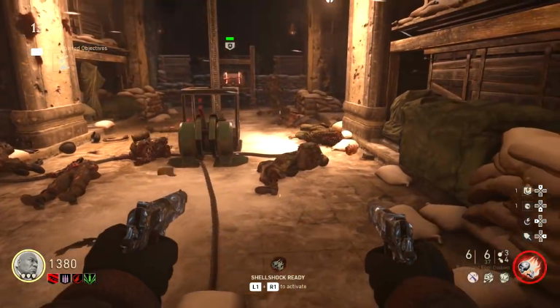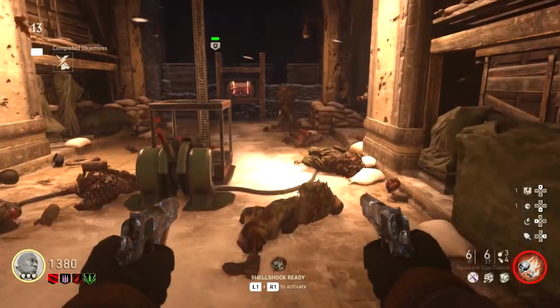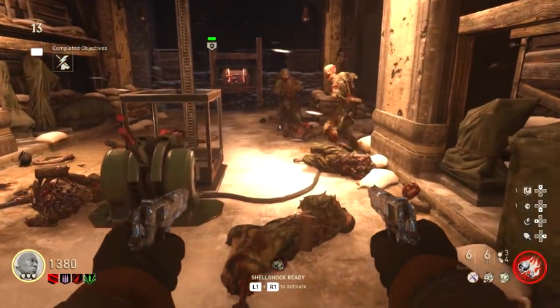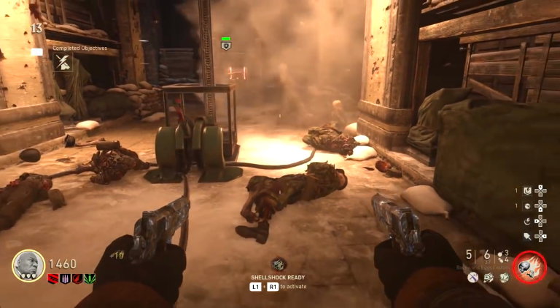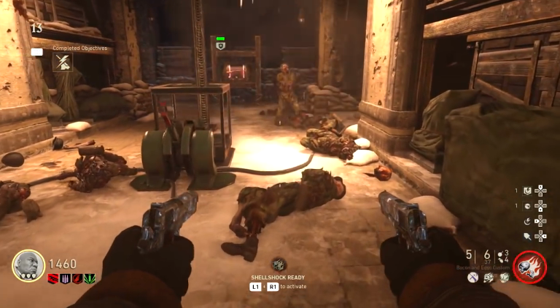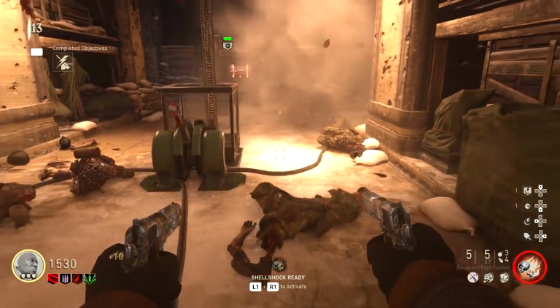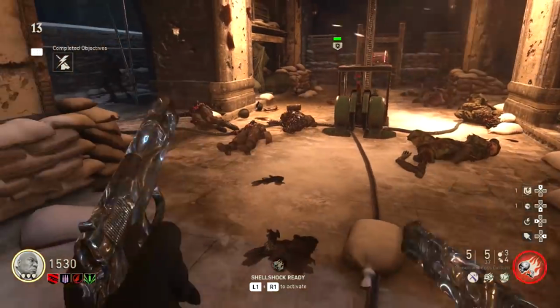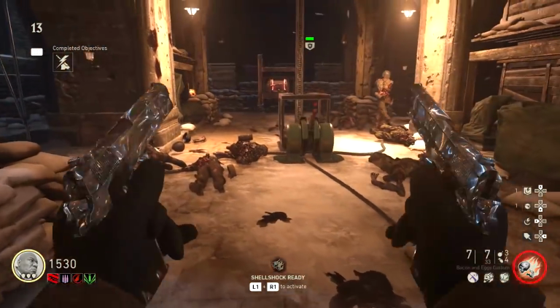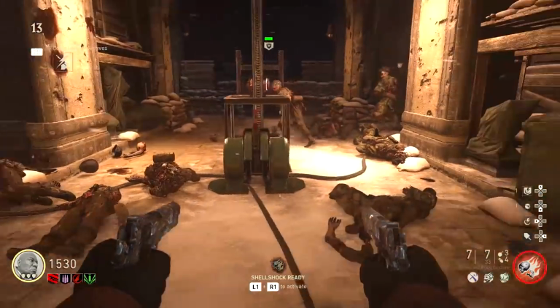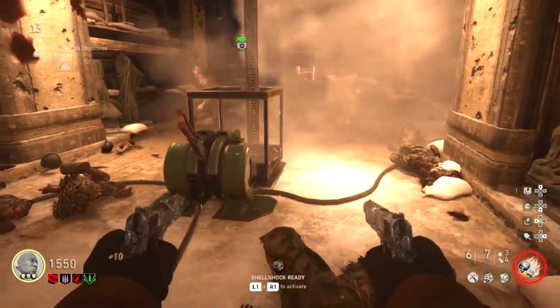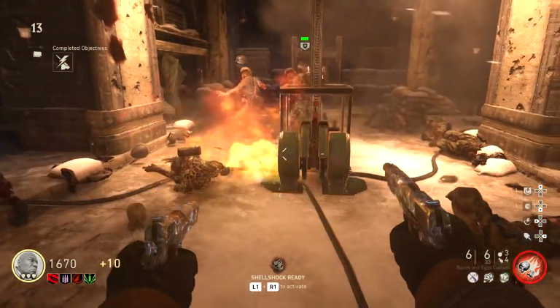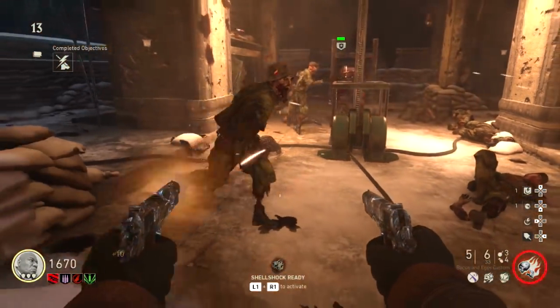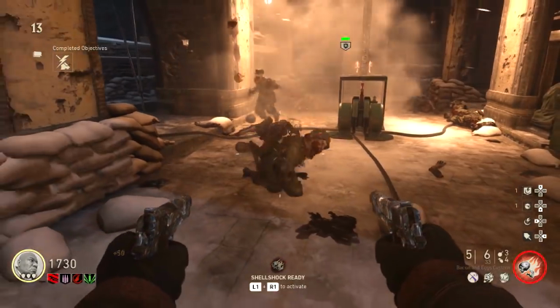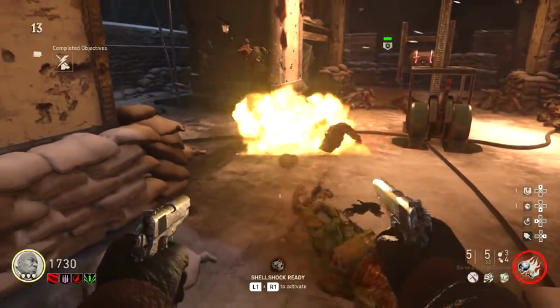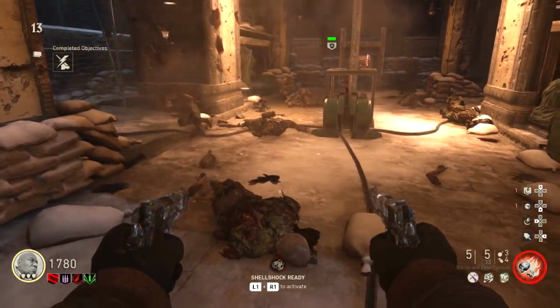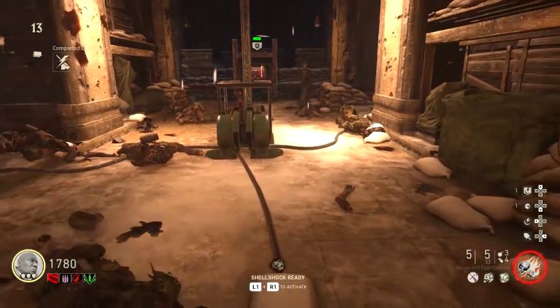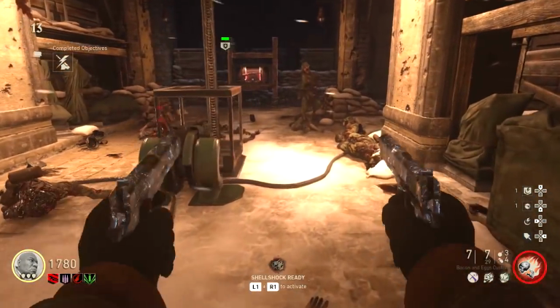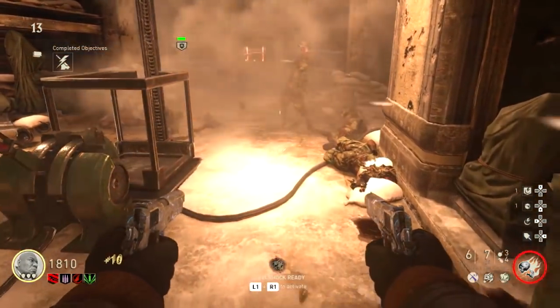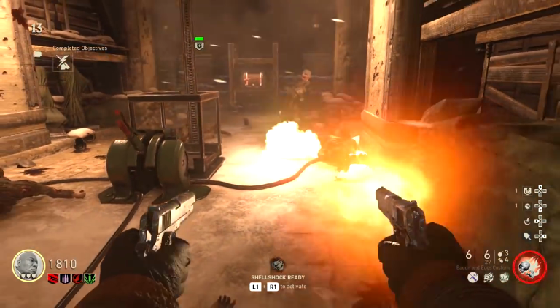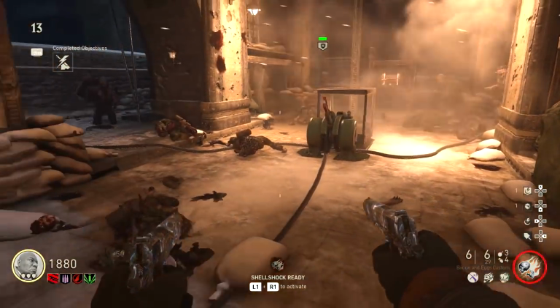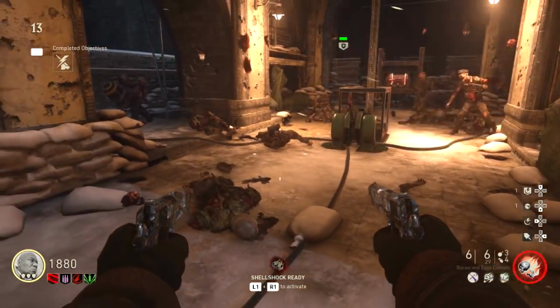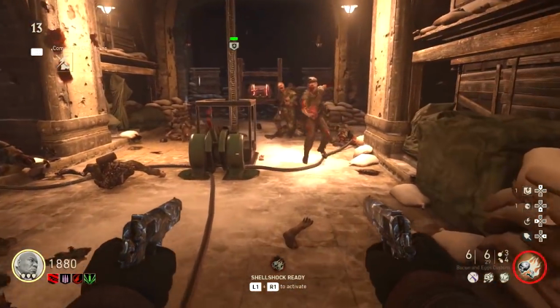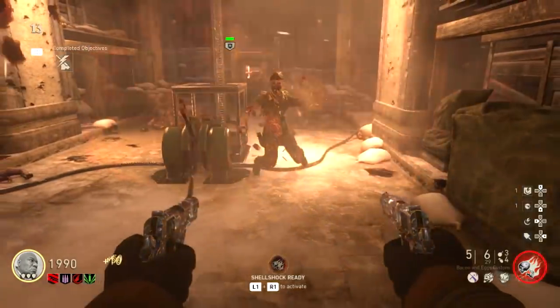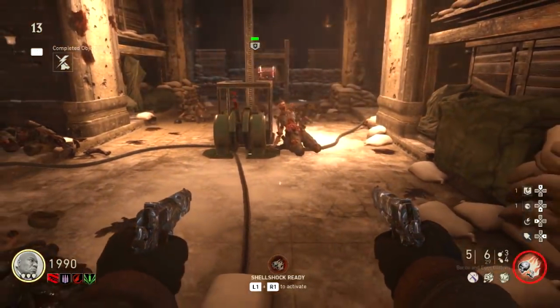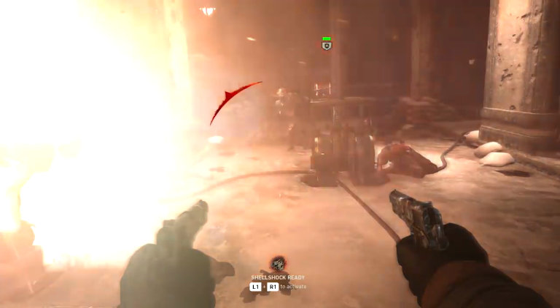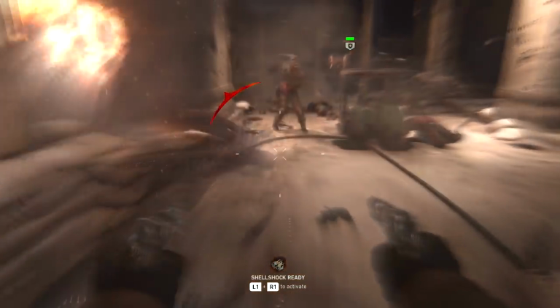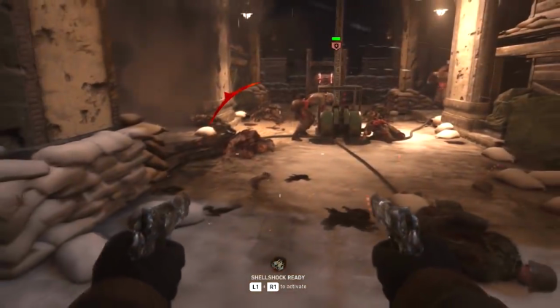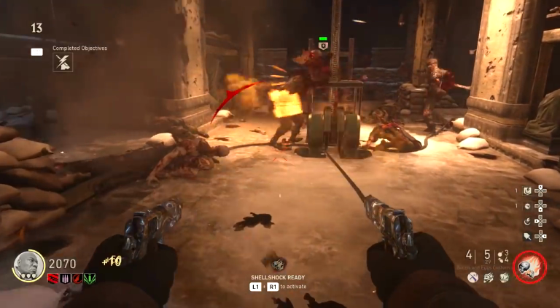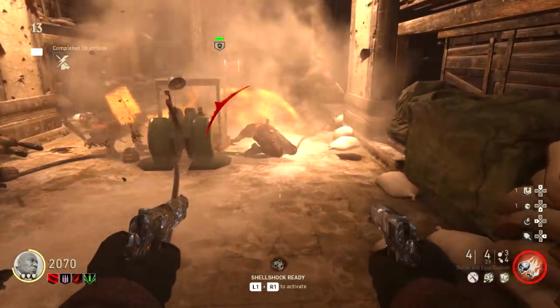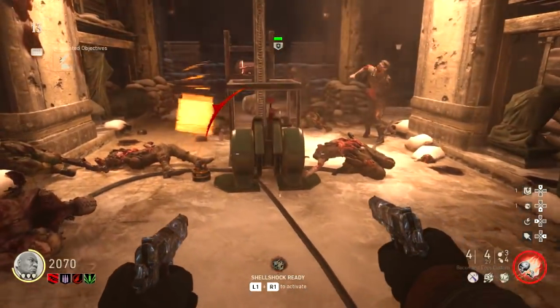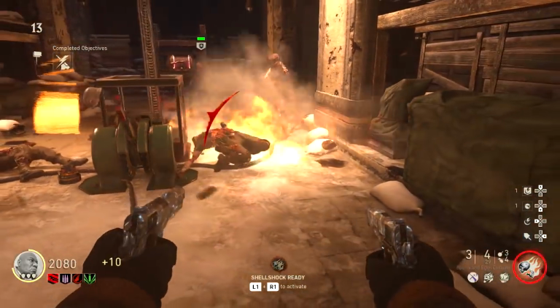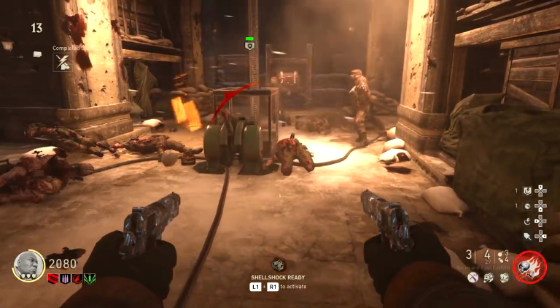I use Mustang and Sally's for this. You can also use your special ability if you have something really good — I use a knockback special and it works great. Nukes are also helpful if you have them.